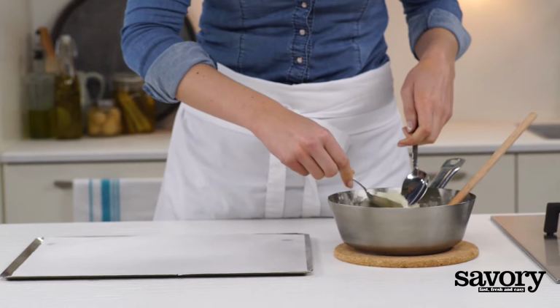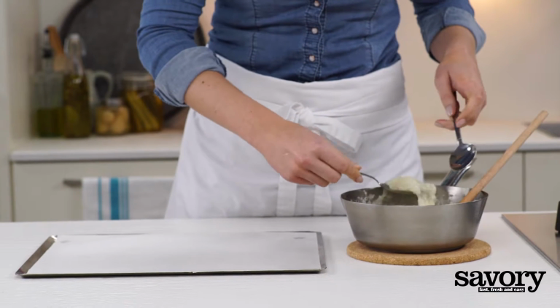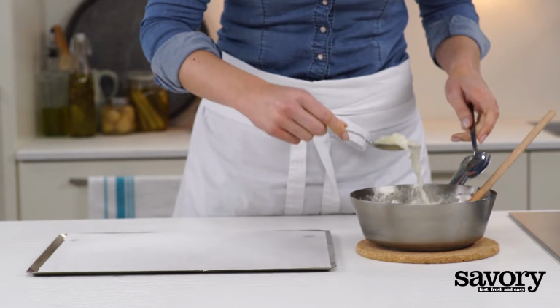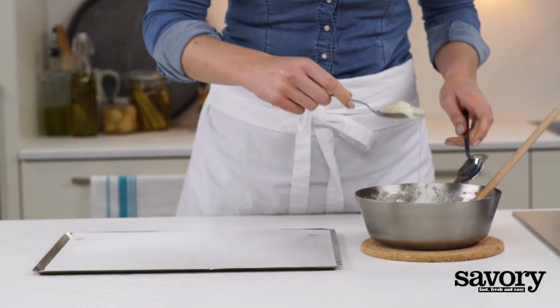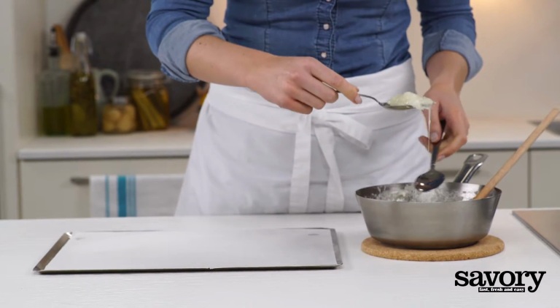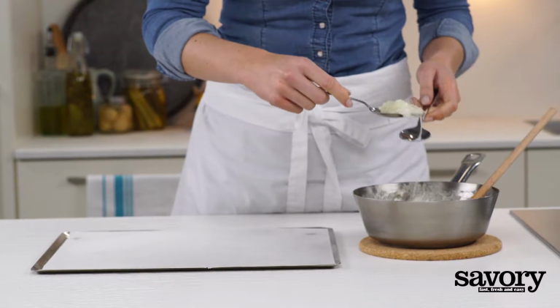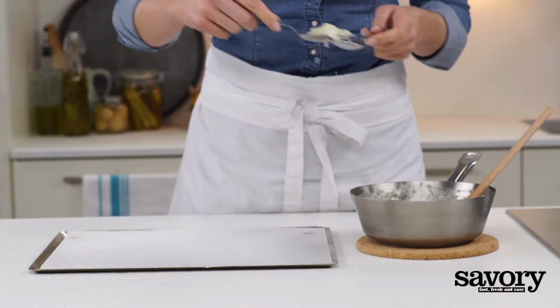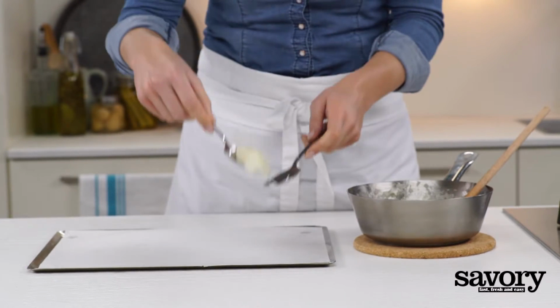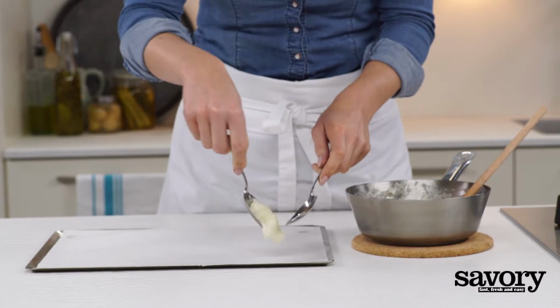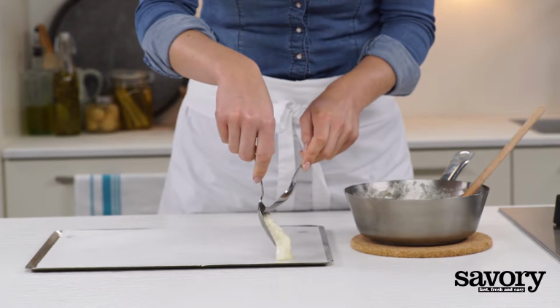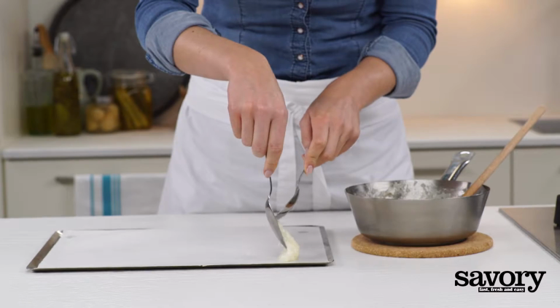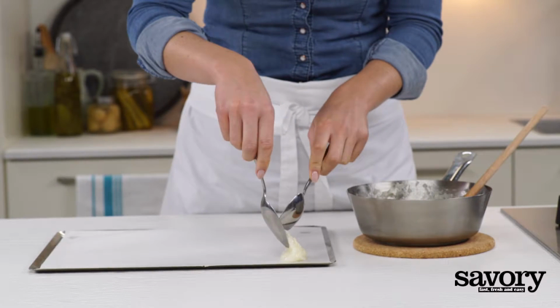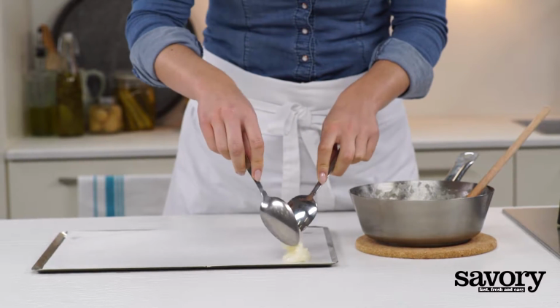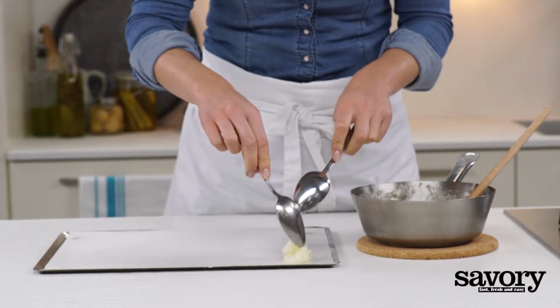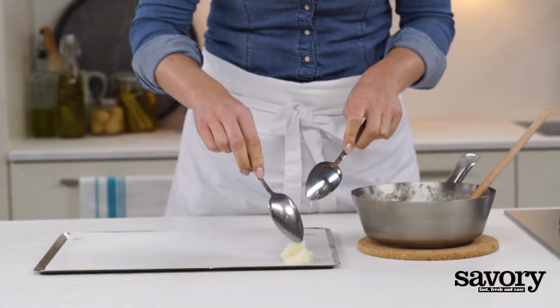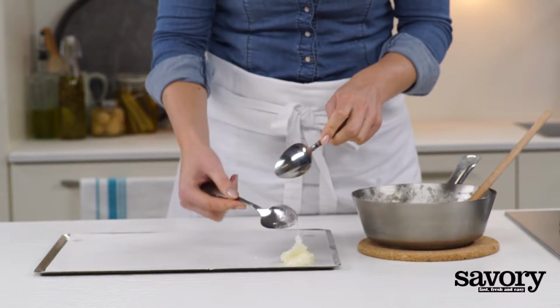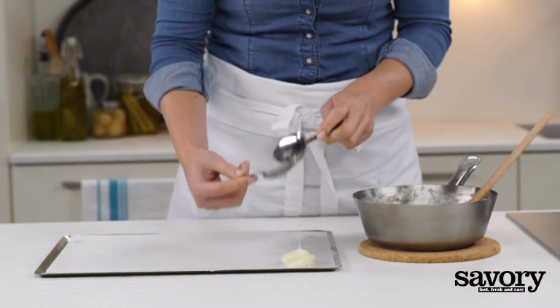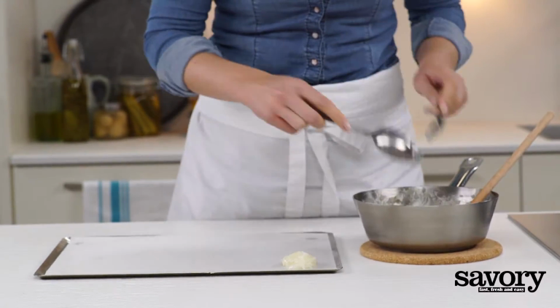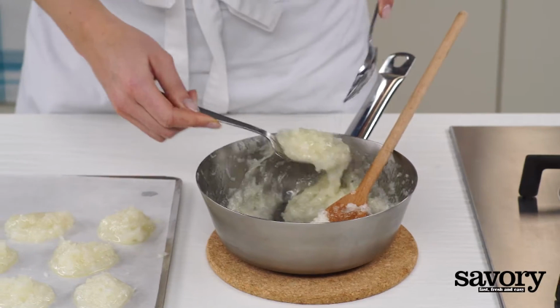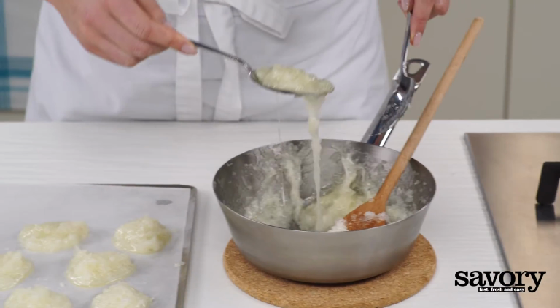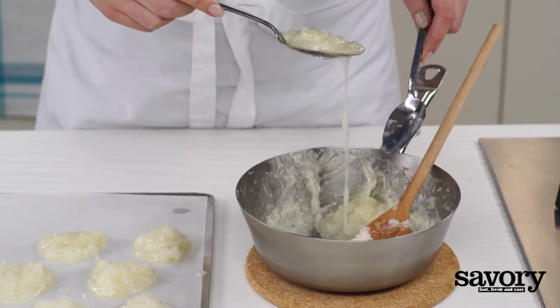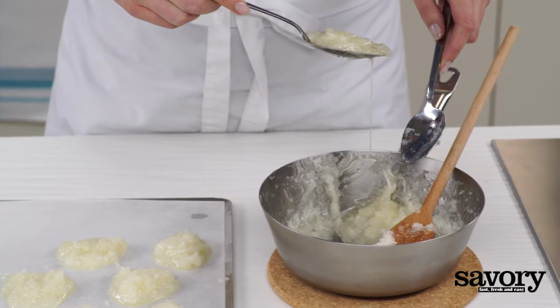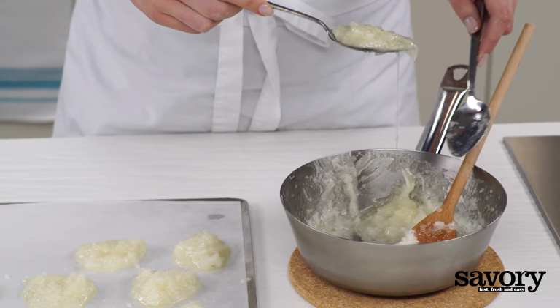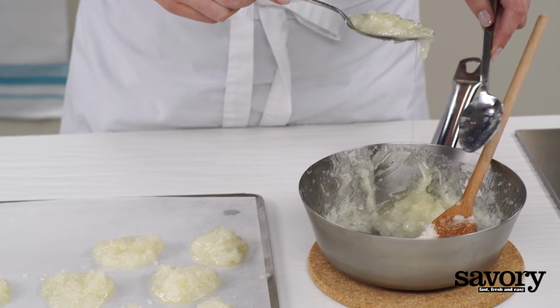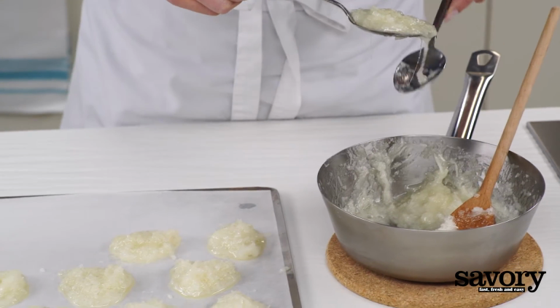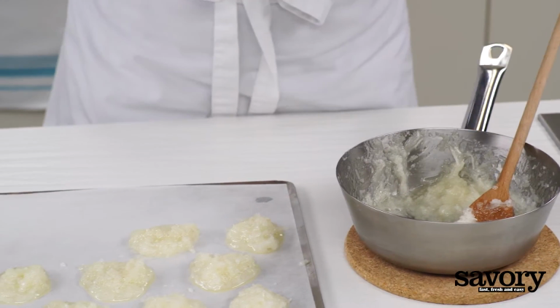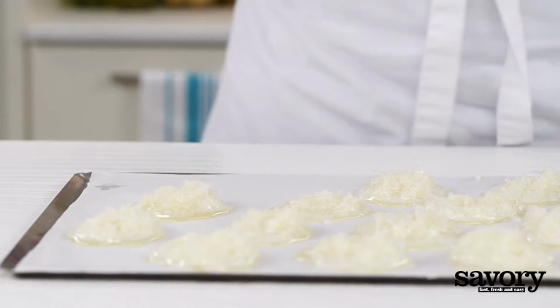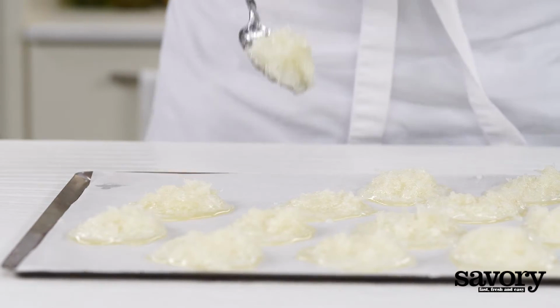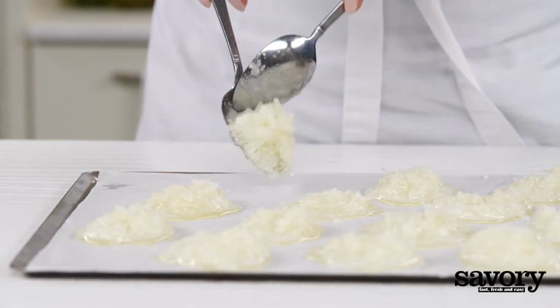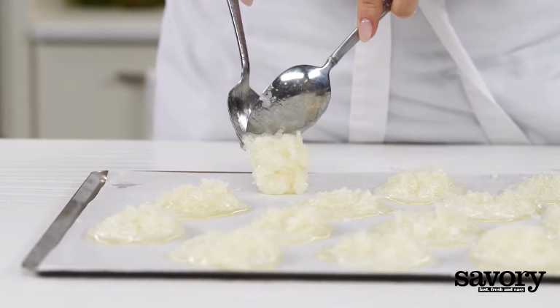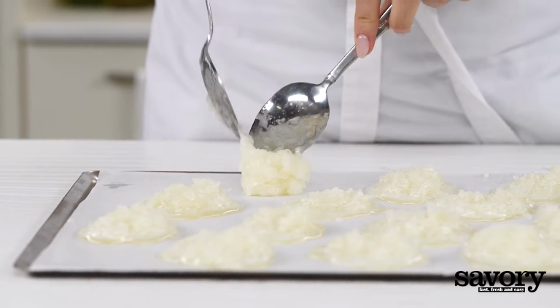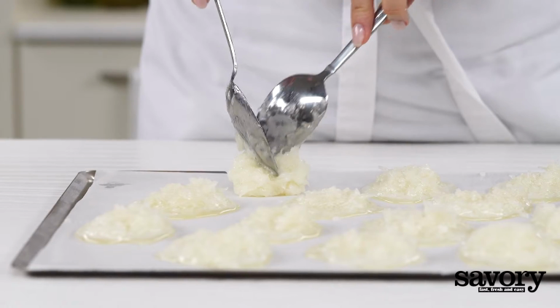Spoon the coconut mixture into 16 mounds on a parchment-lined baking sheet. Leave at least one inch between the mounds.